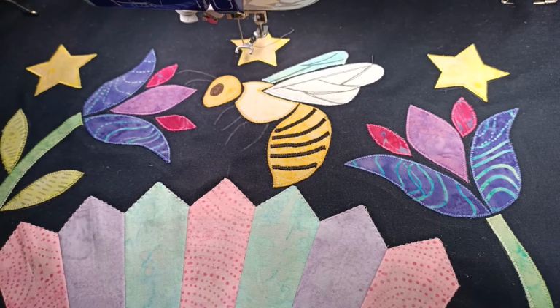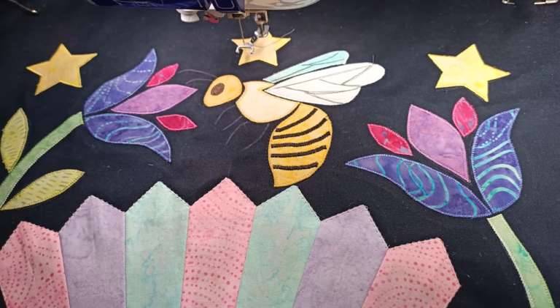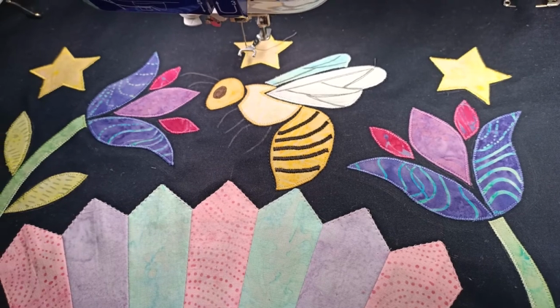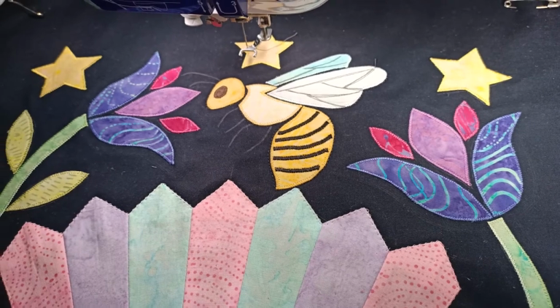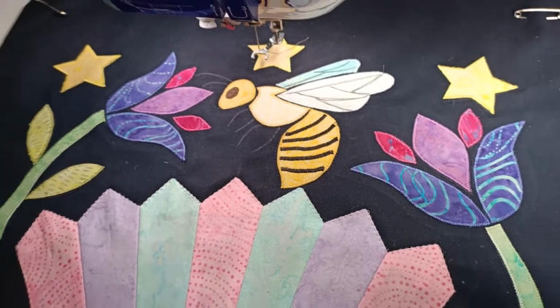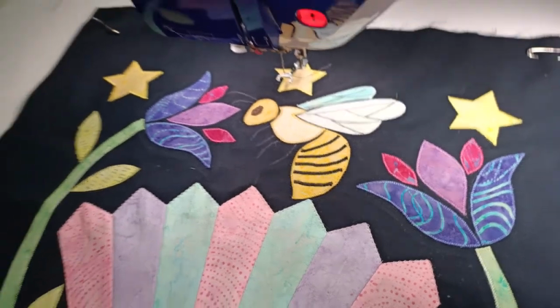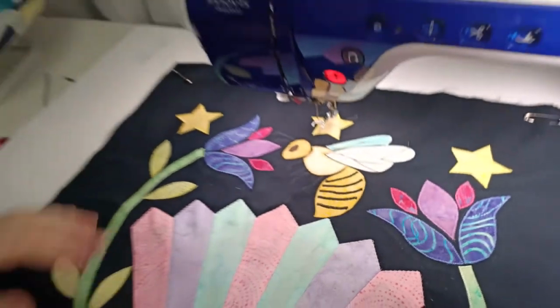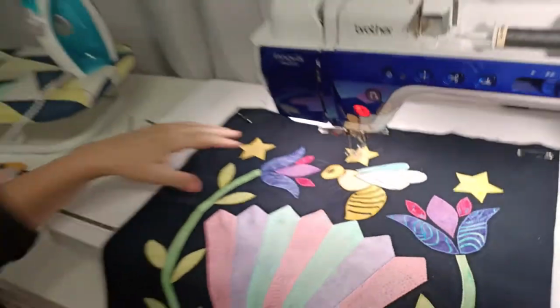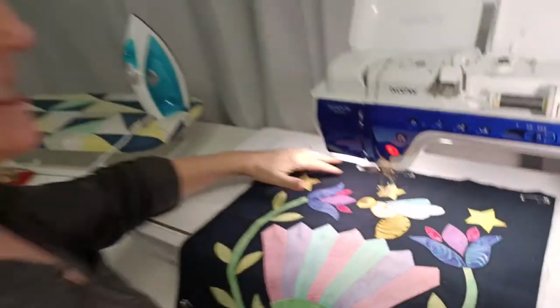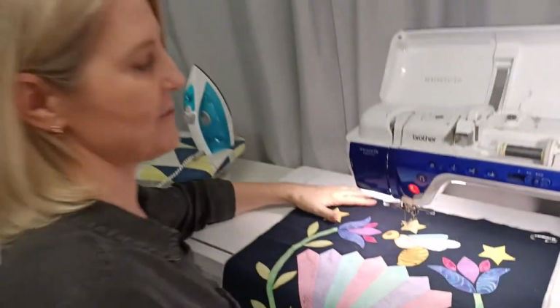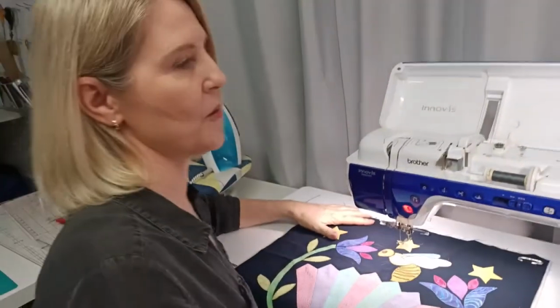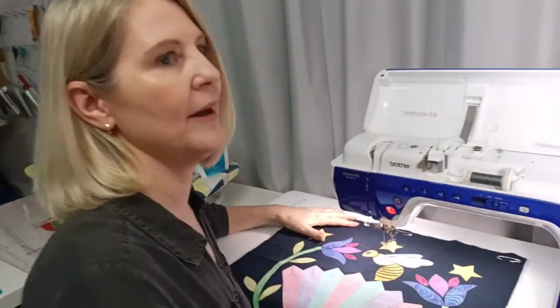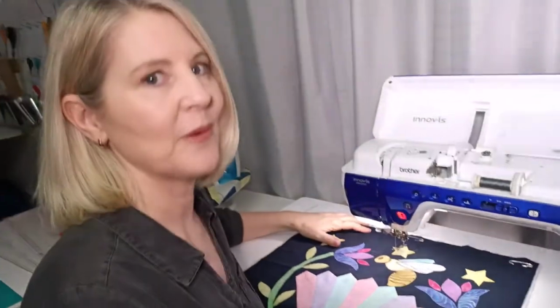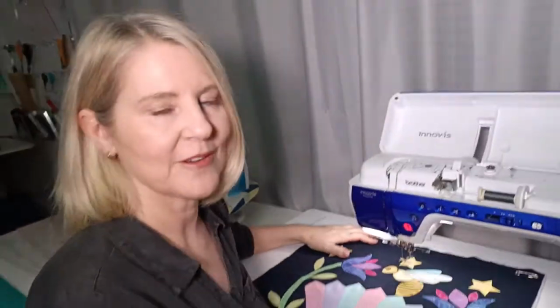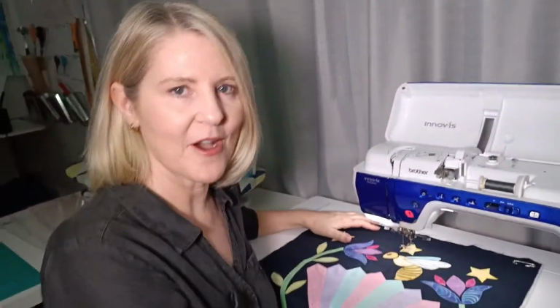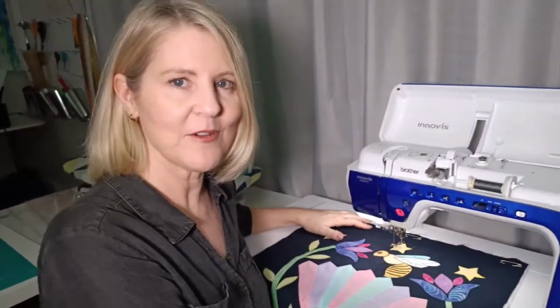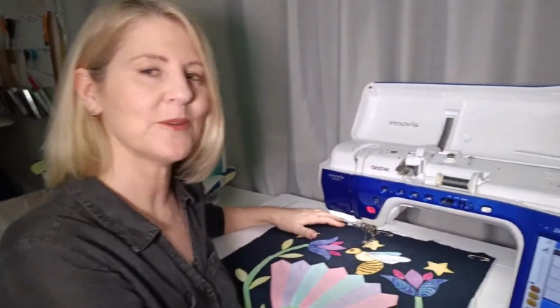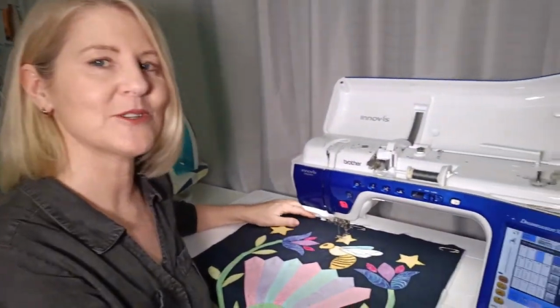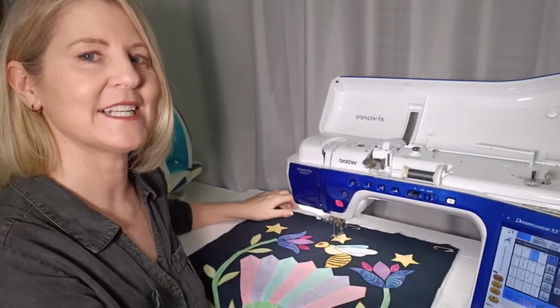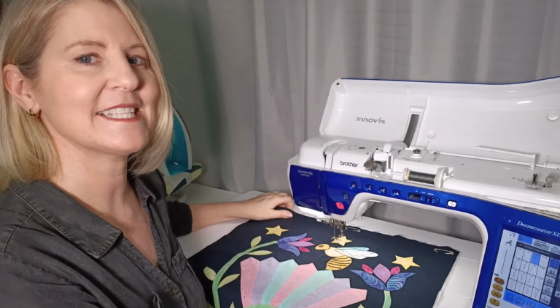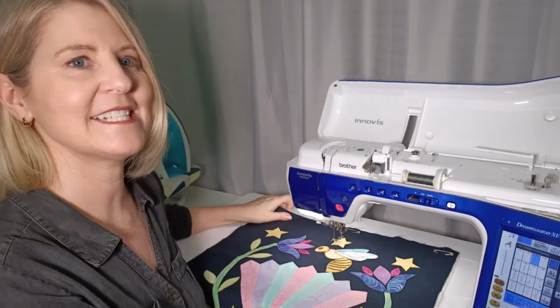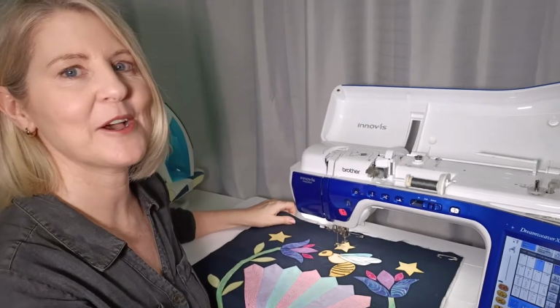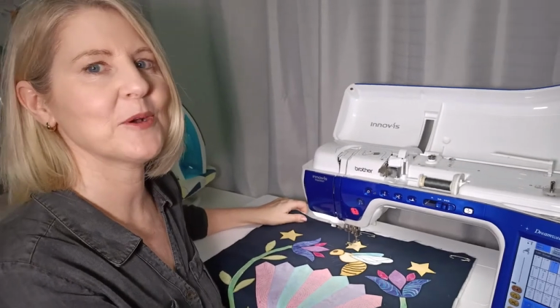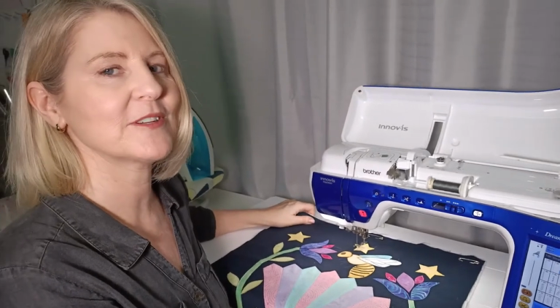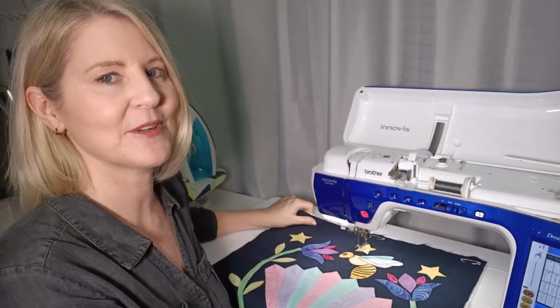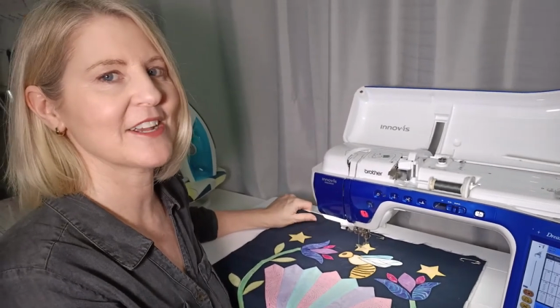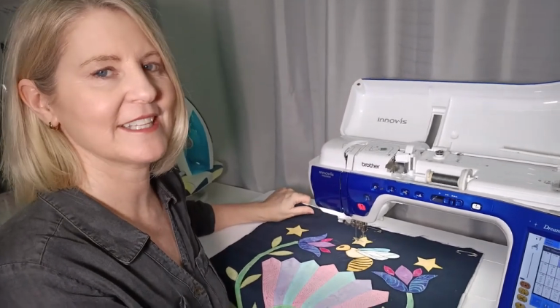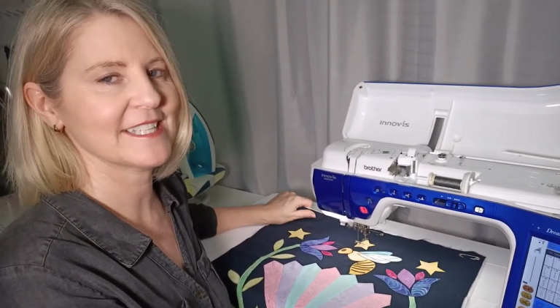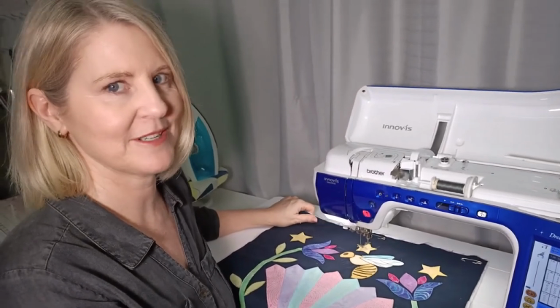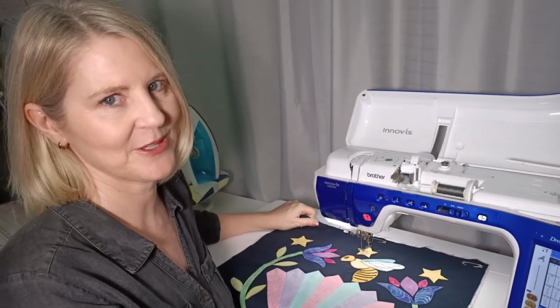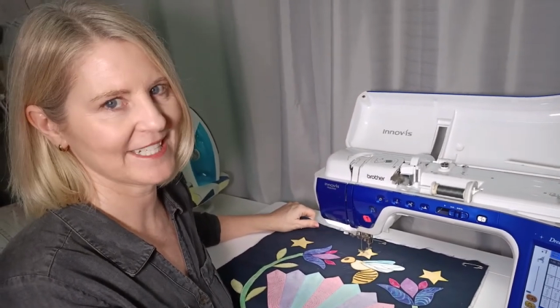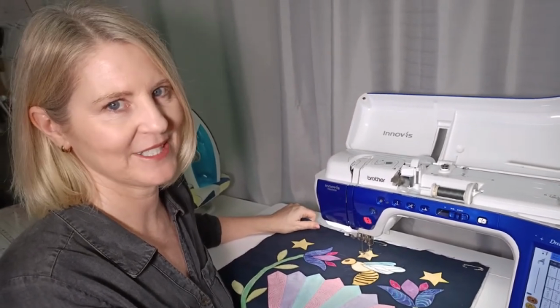That's the end of our lesson for block five. Hope you enjoyed the lesson - we've got some really exciting things happening for you next week!